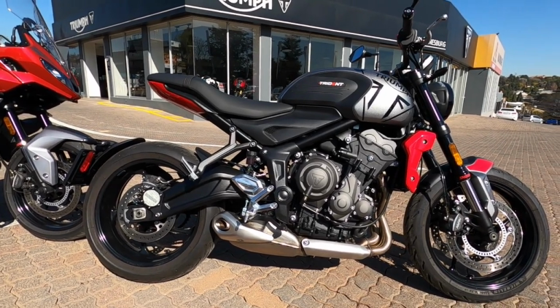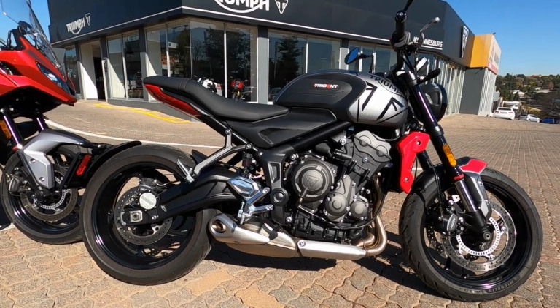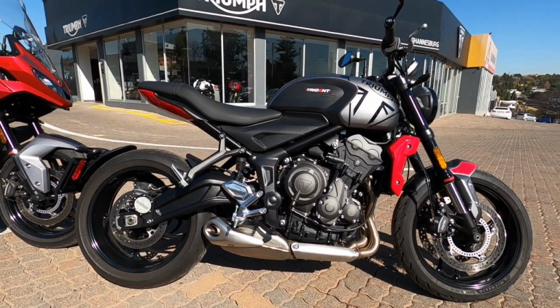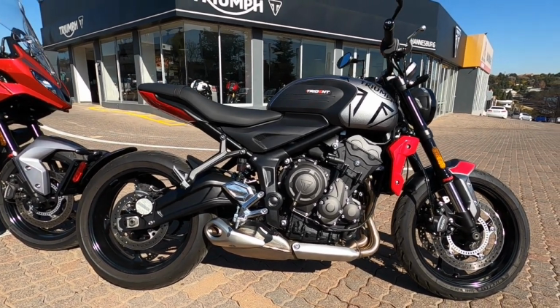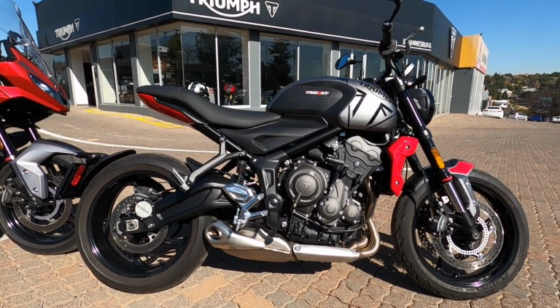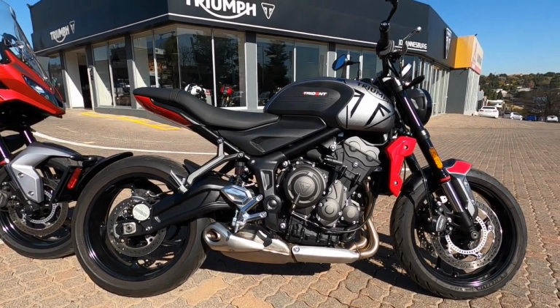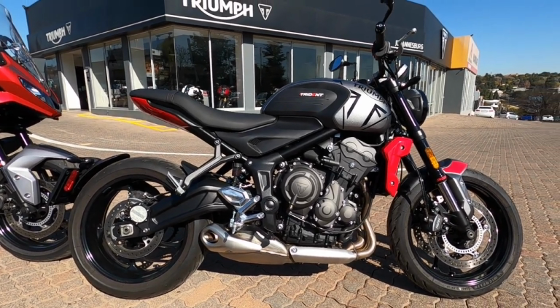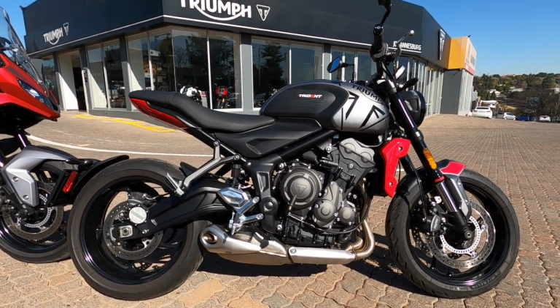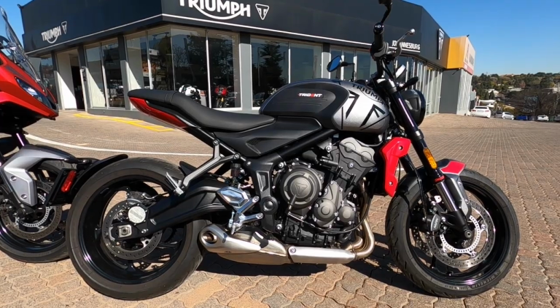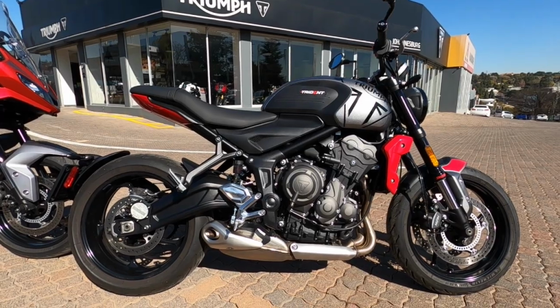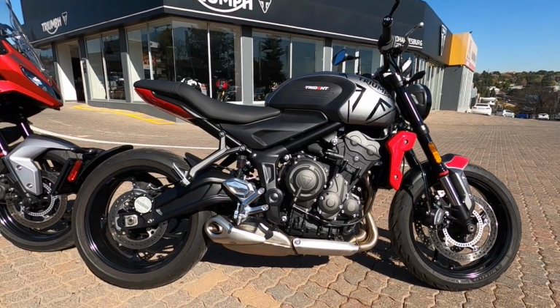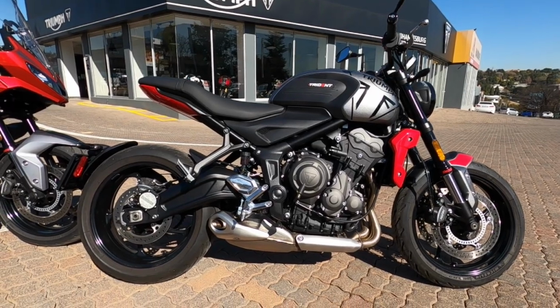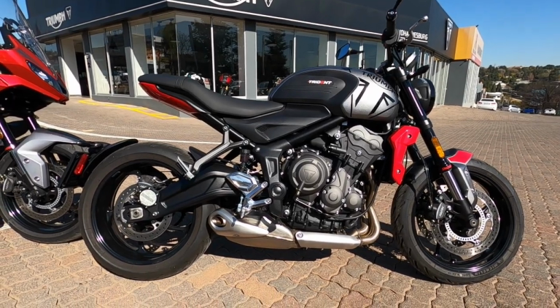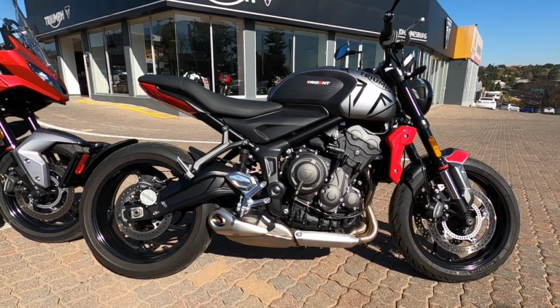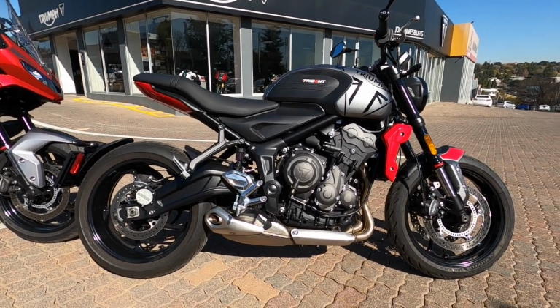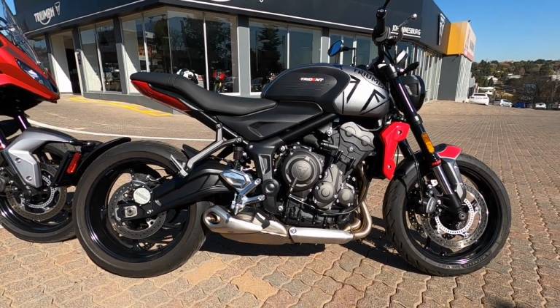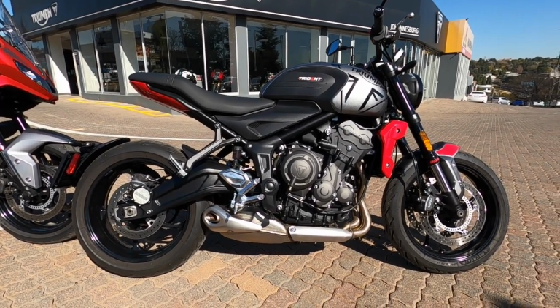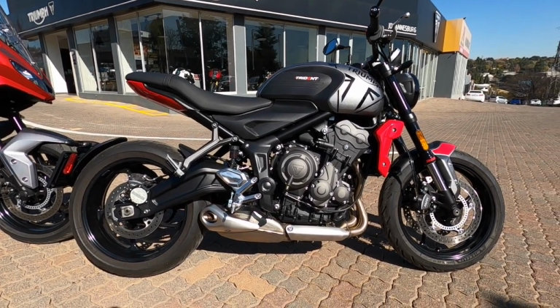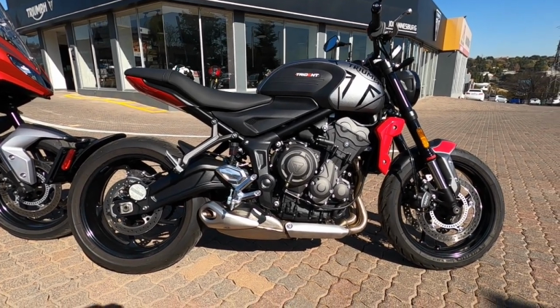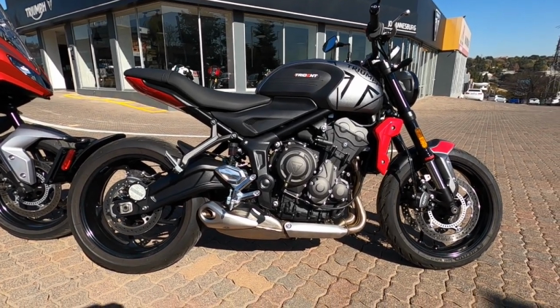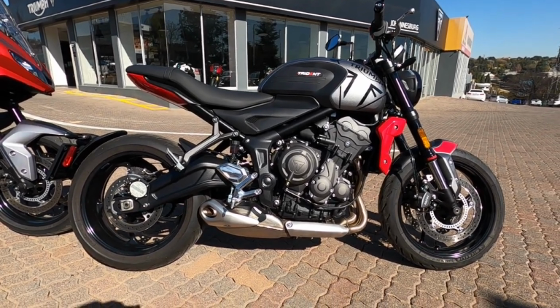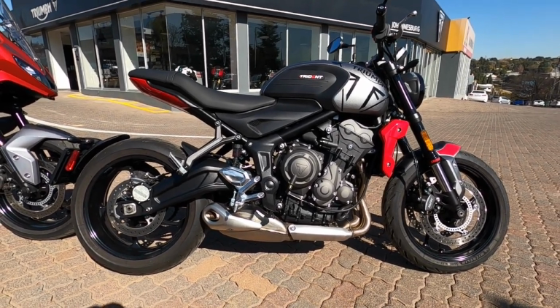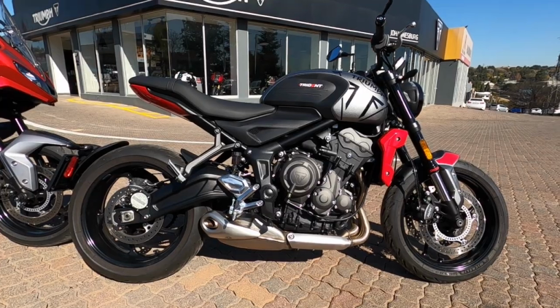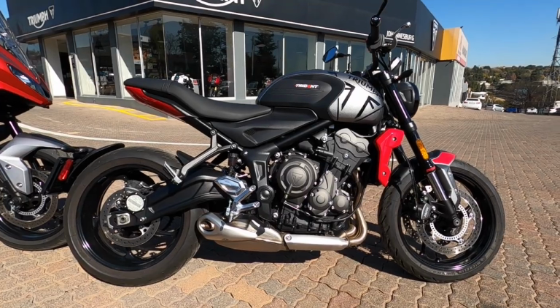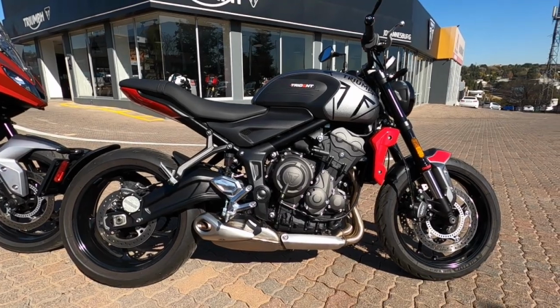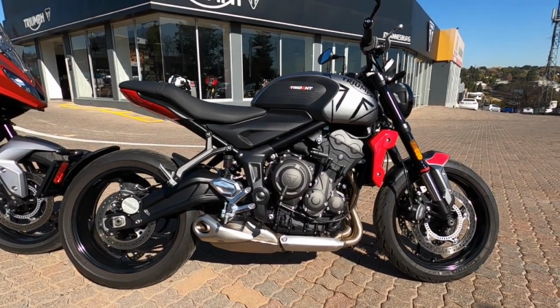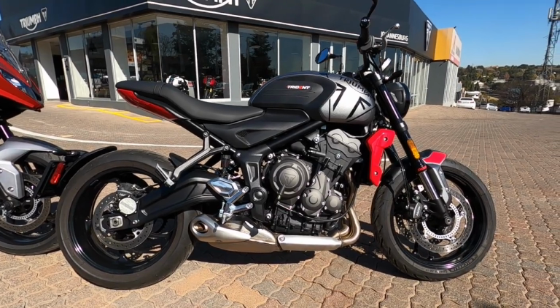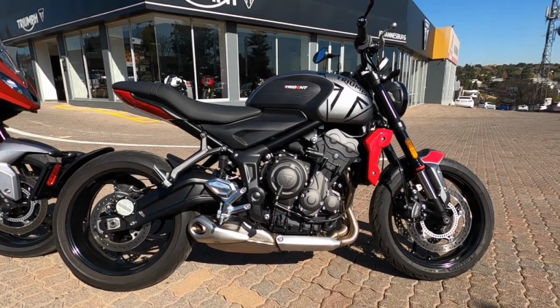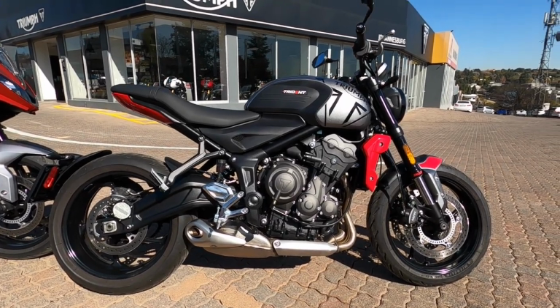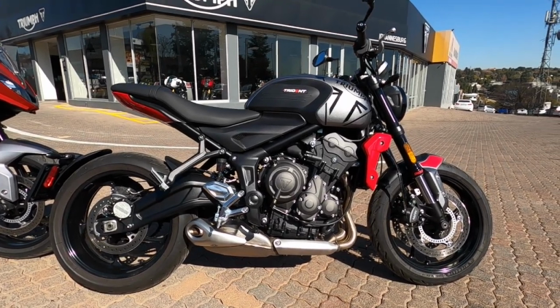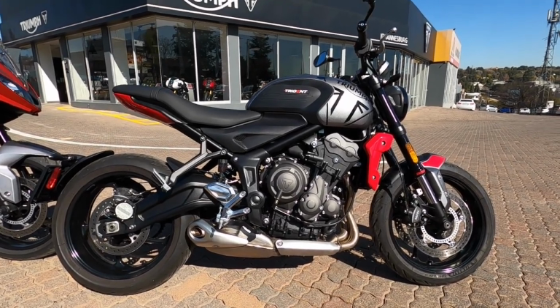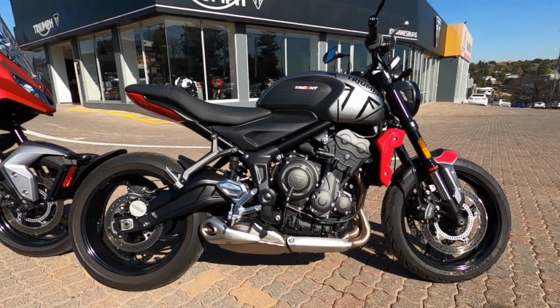This bike will also break the 200 kilometer-per-hour barrier. So even once you get more proficient and more comfortable, you will not get left behind and be dragging around at the back.